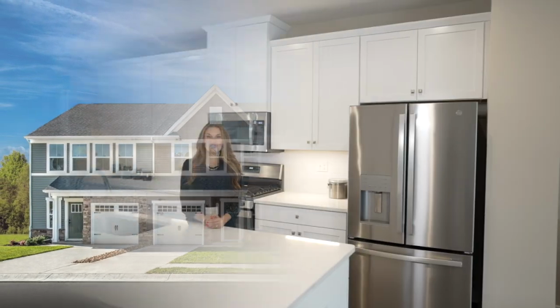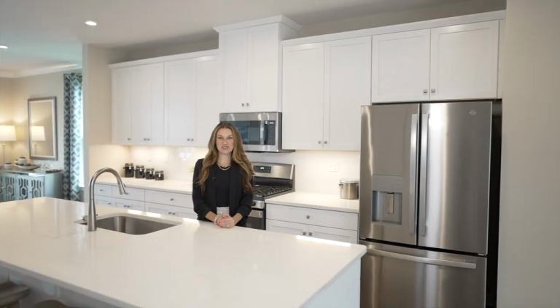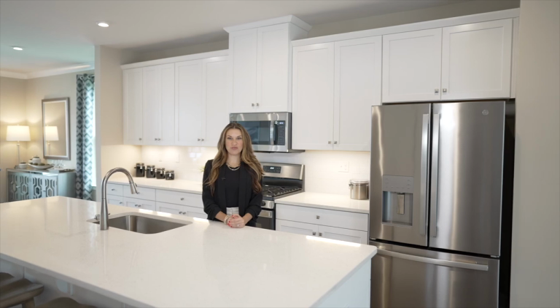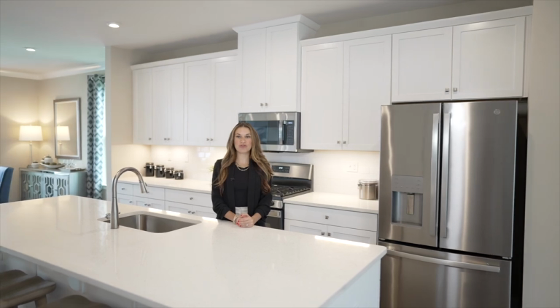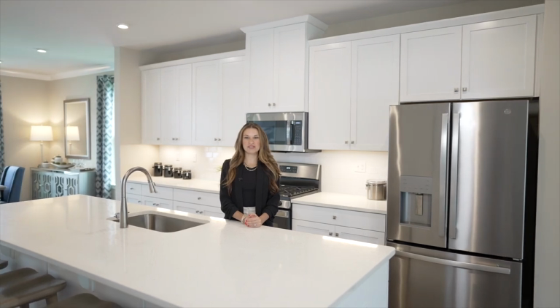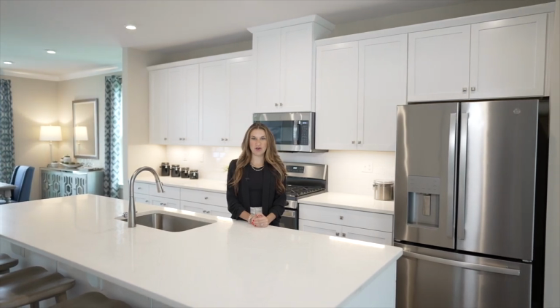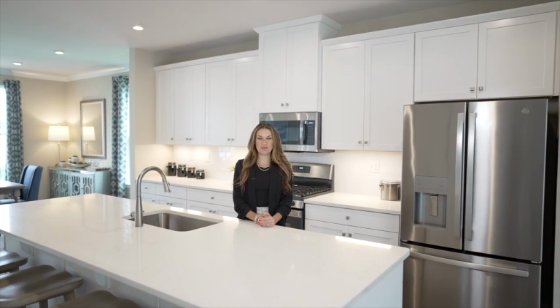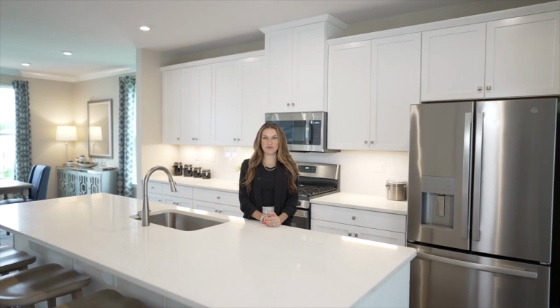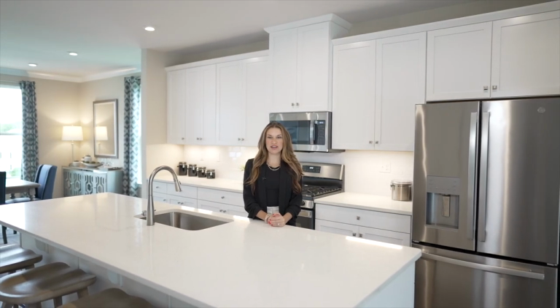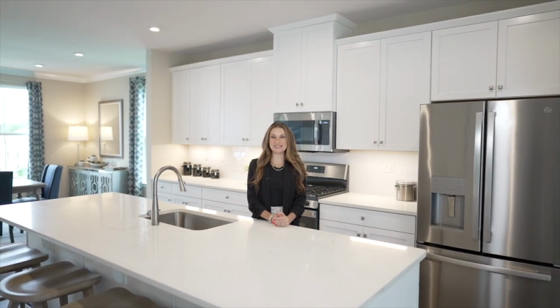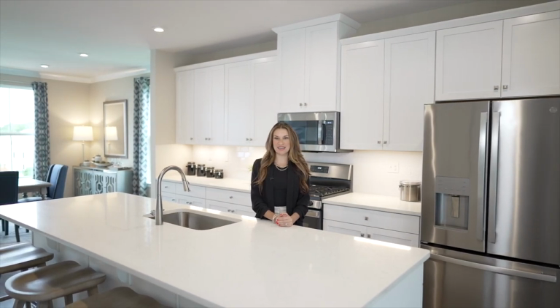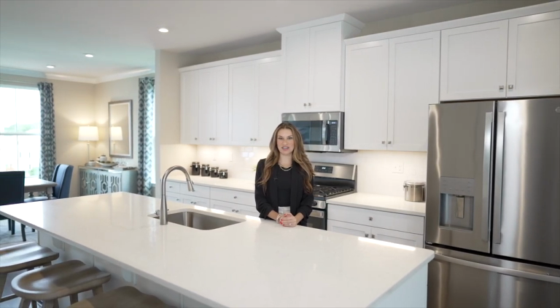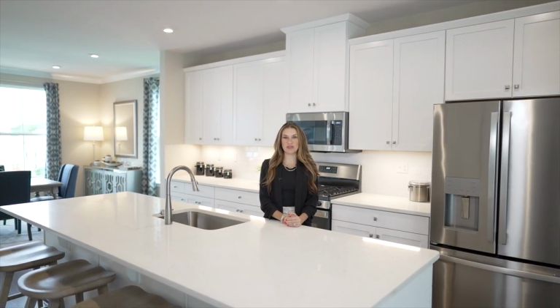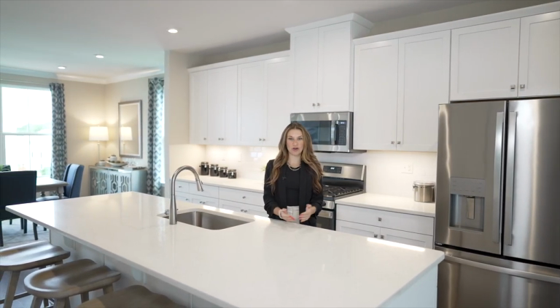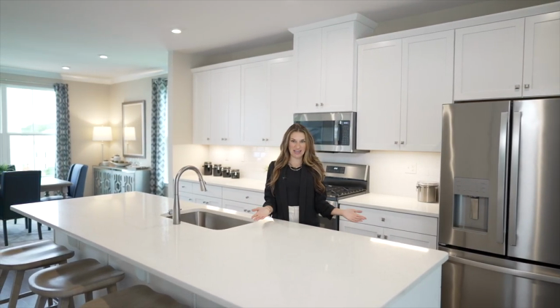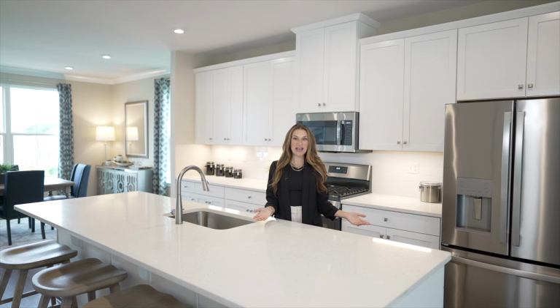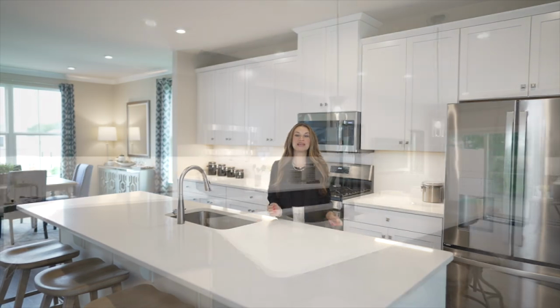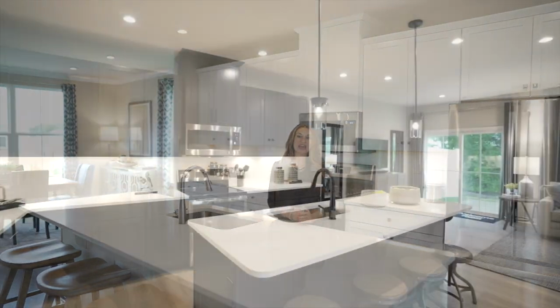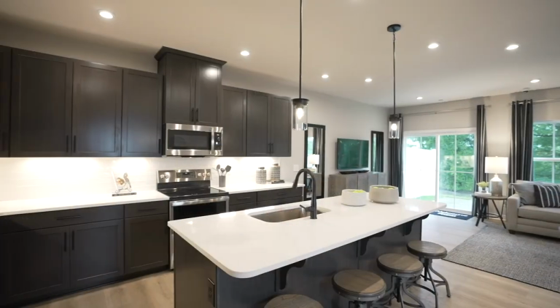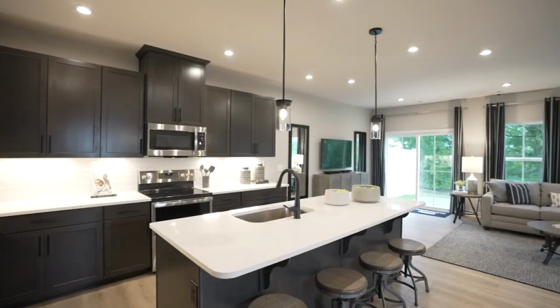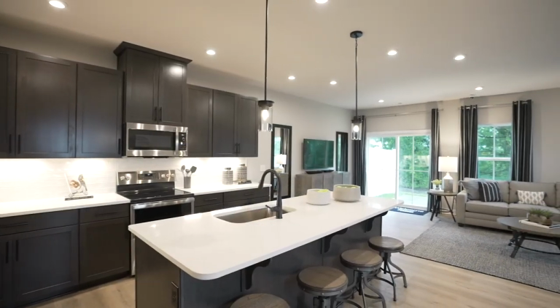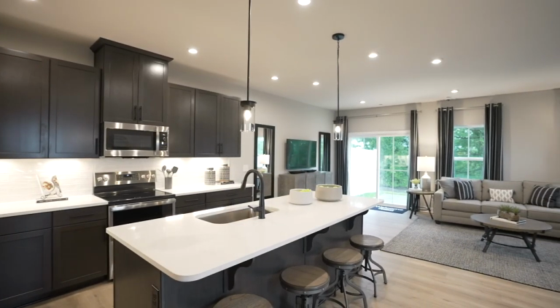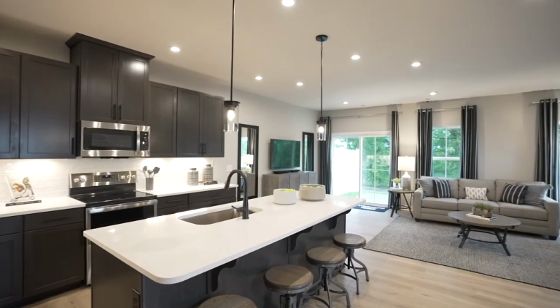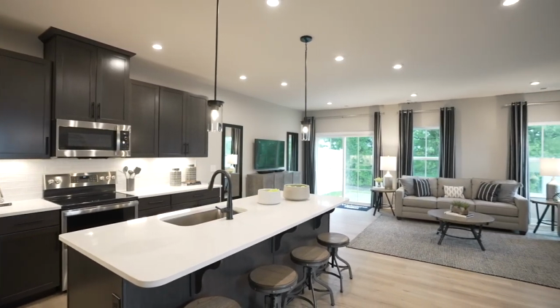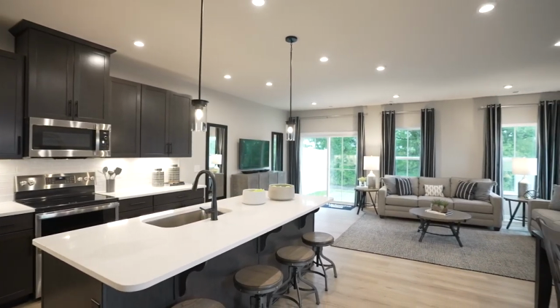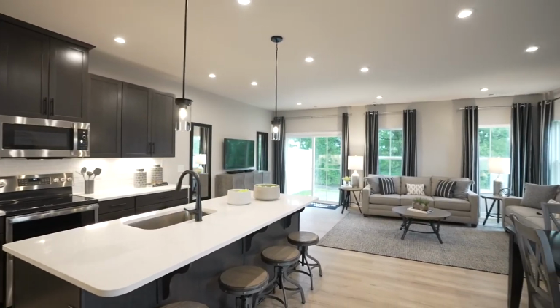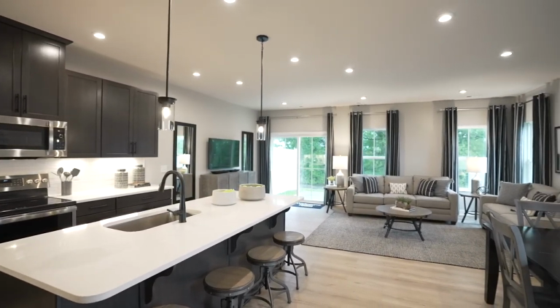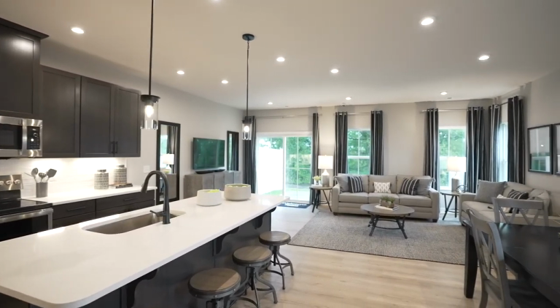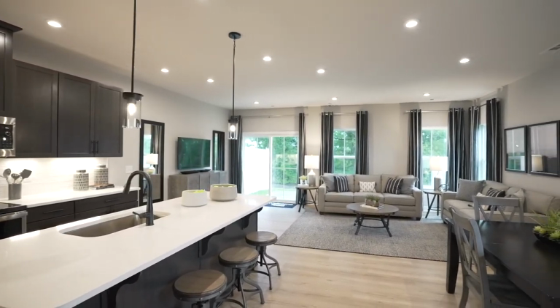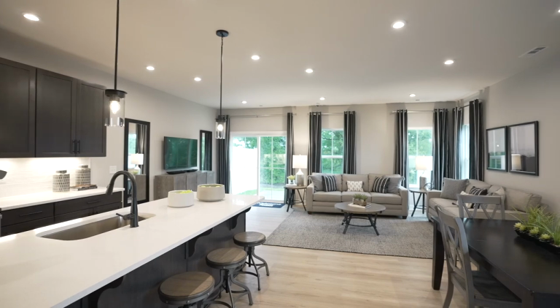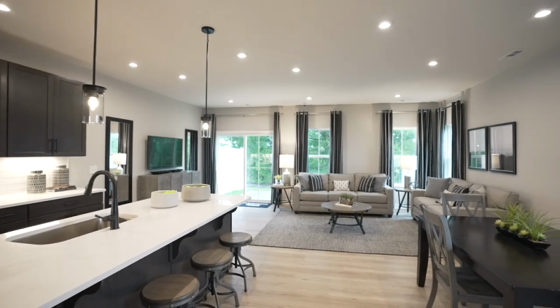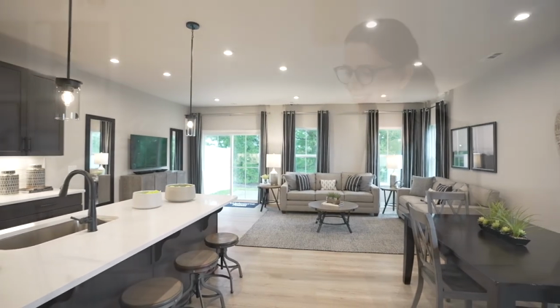Choose a two or three-story home, both featuring a stunning kitchen with a large island, plenty of cabinets and stainless steel appliances, open living spaces and spacious bedrooms.